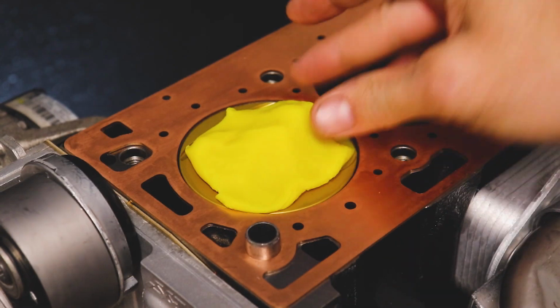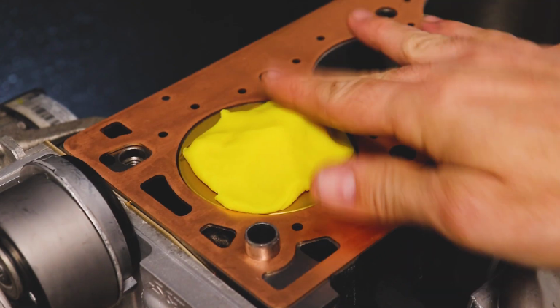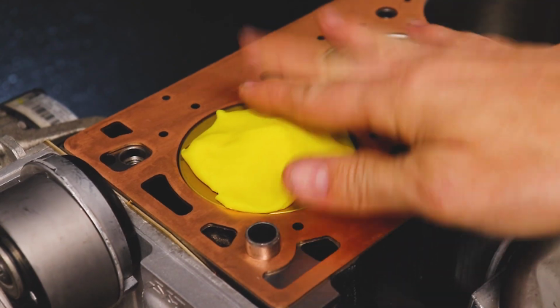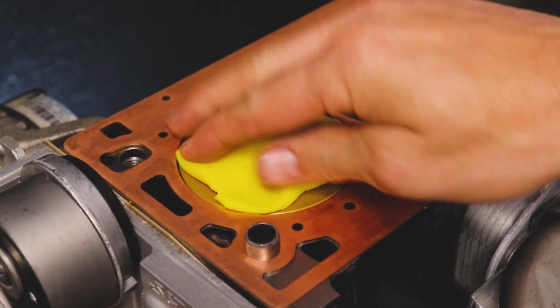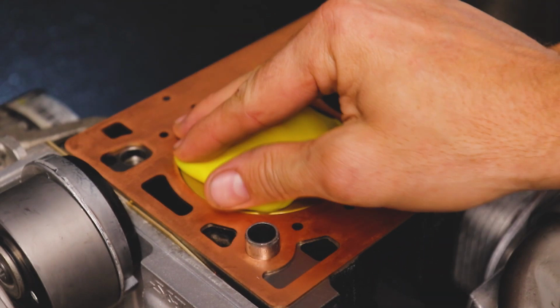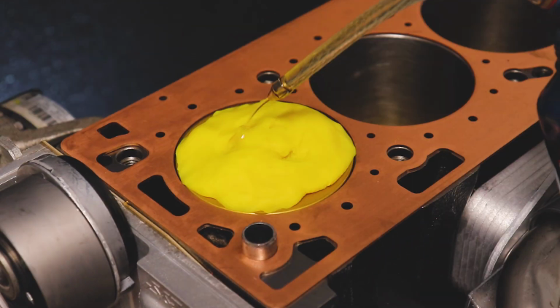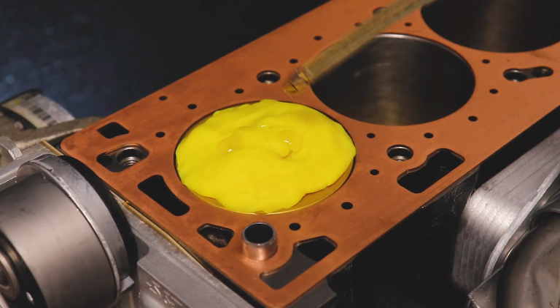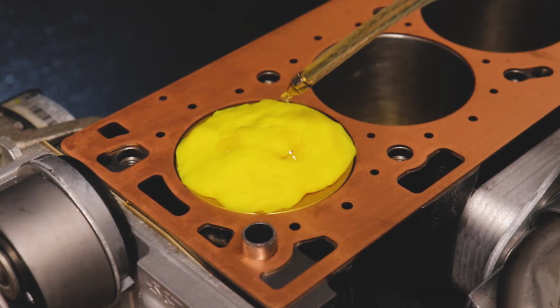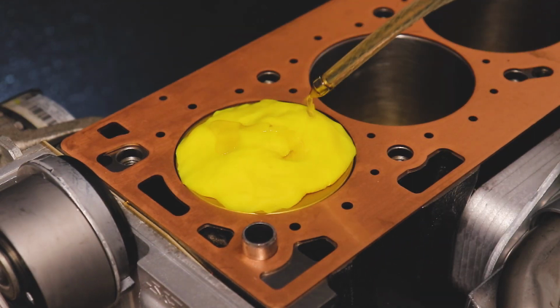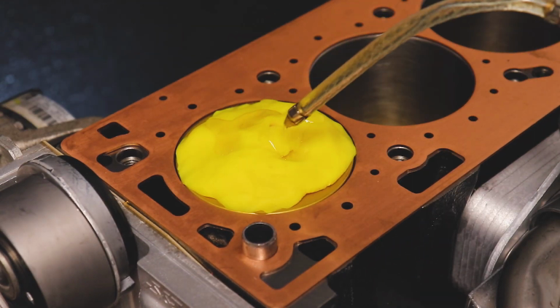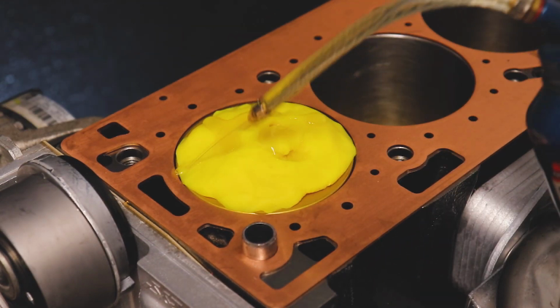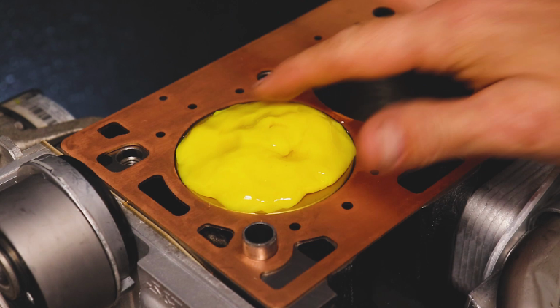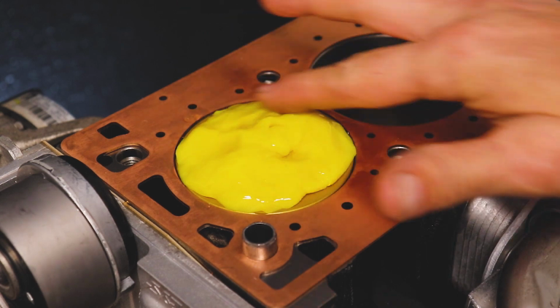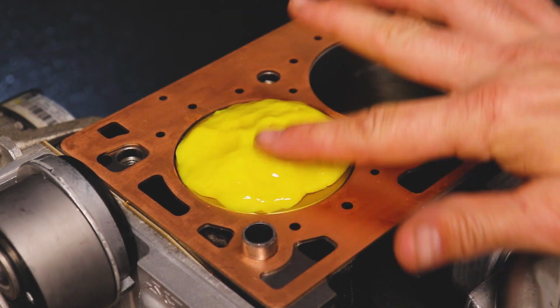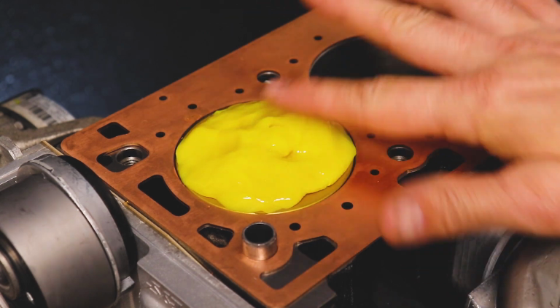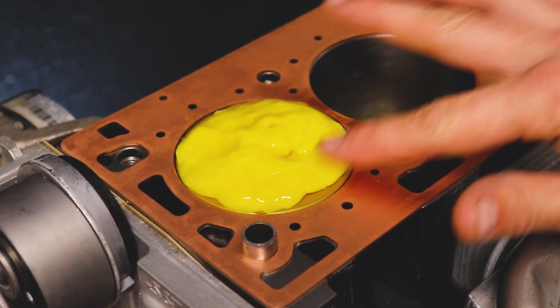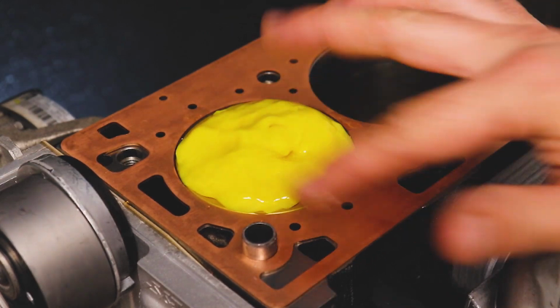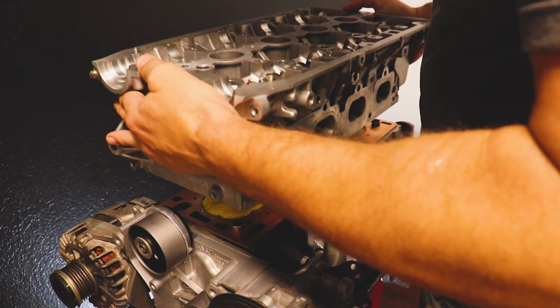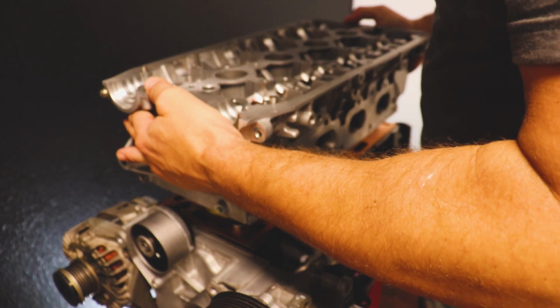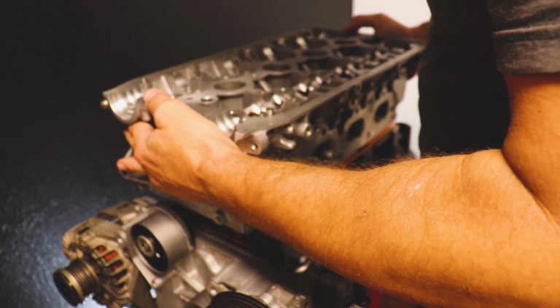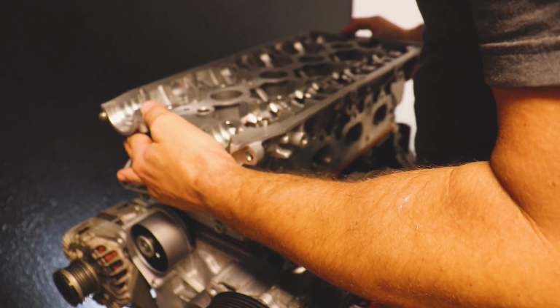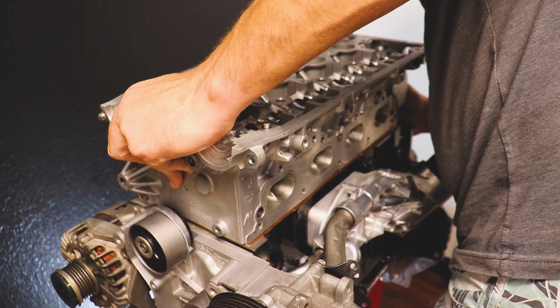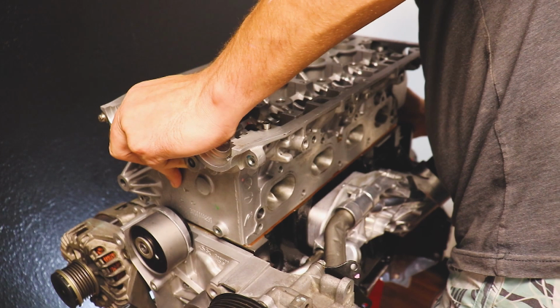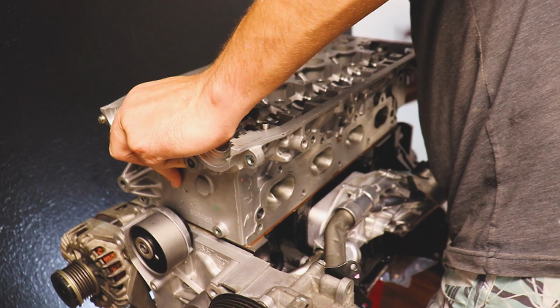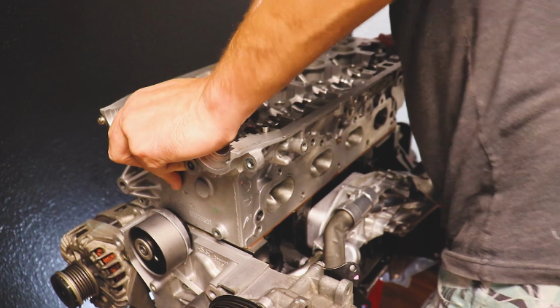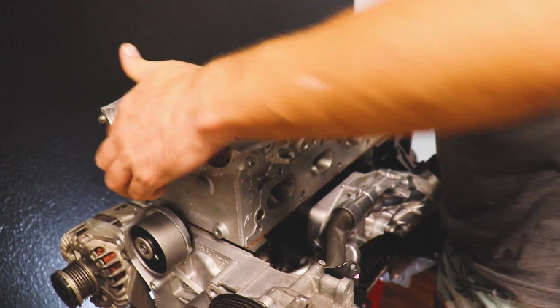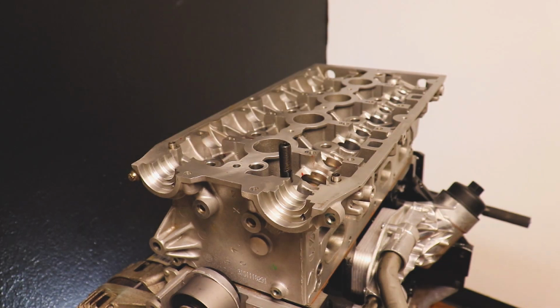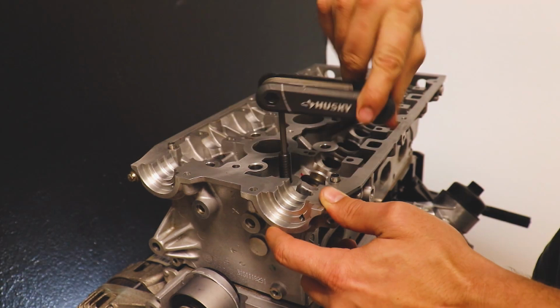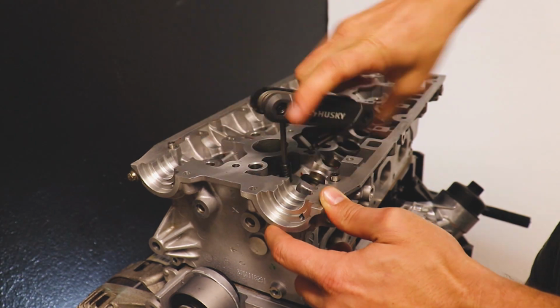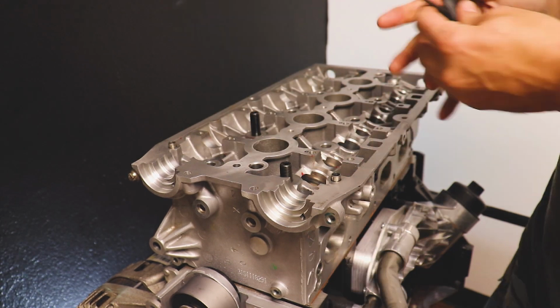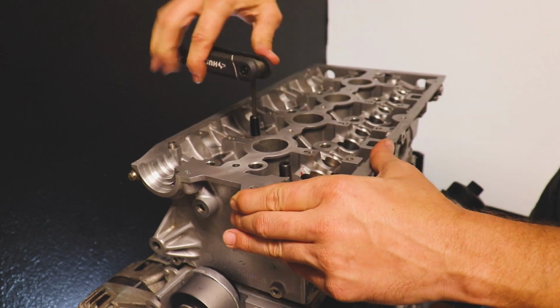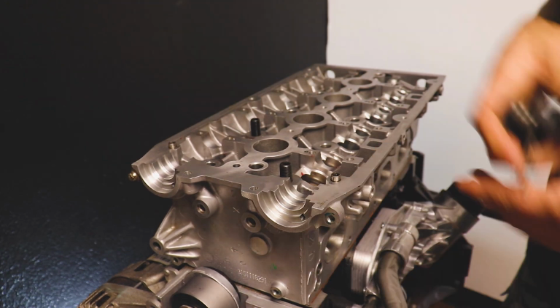Press the Play-Doh down into your valve reliefs and put some oil on top of it — that's what I'm talking about. It's going to be hard not to get oil on it if you're using a new head gasket. Then just toss your head on a couple of your studs or bolts, whatever you're using.